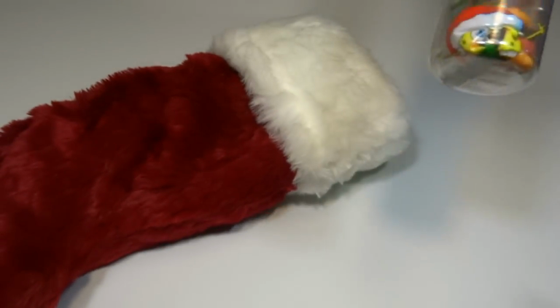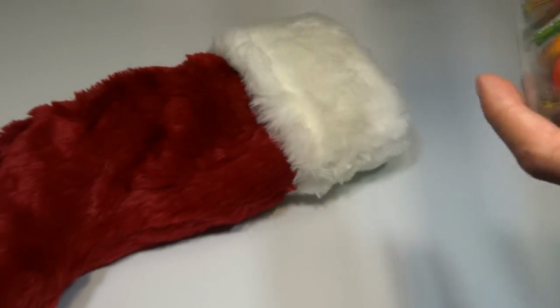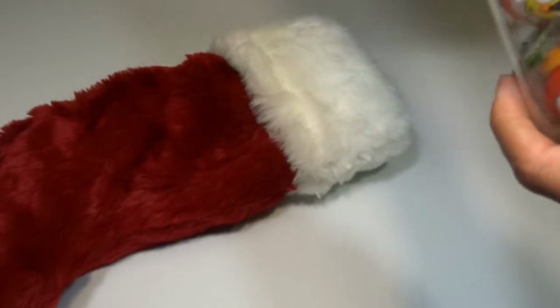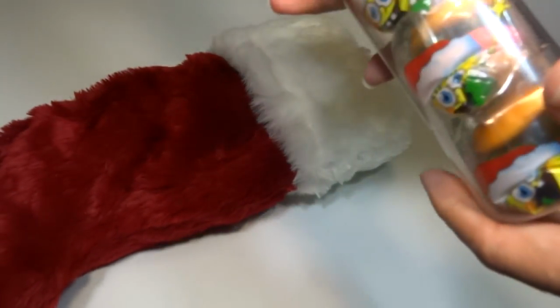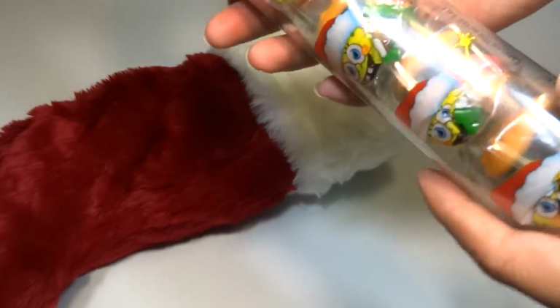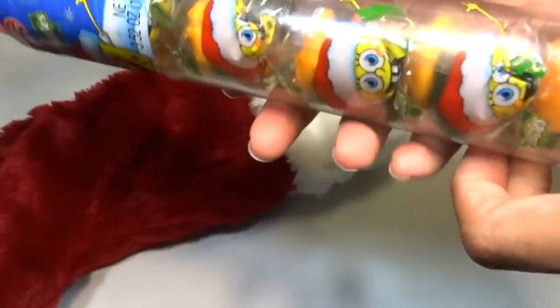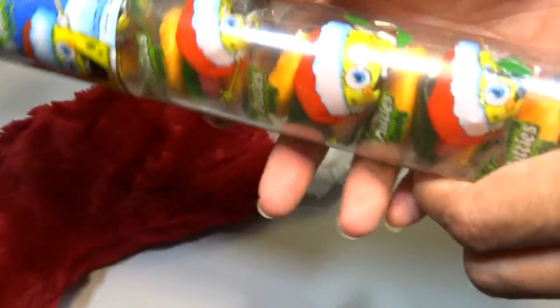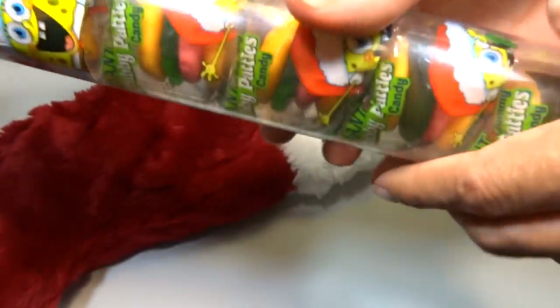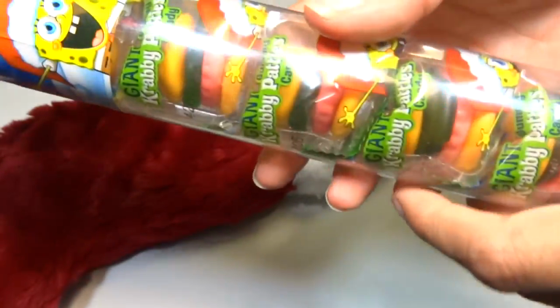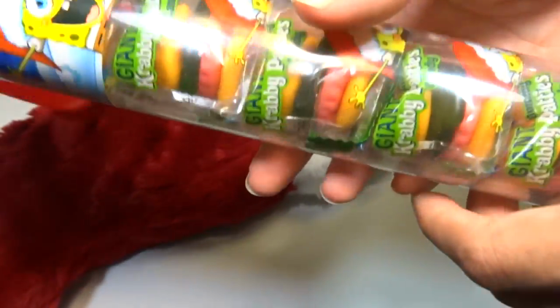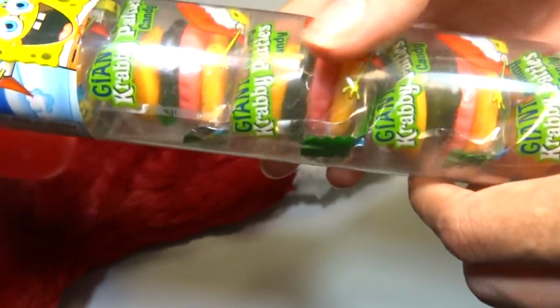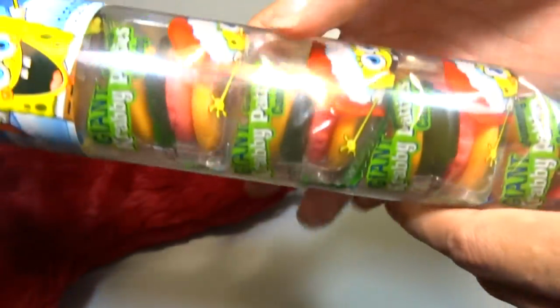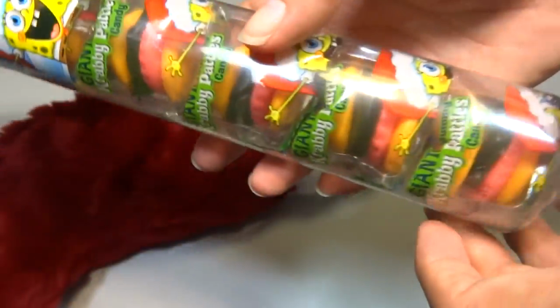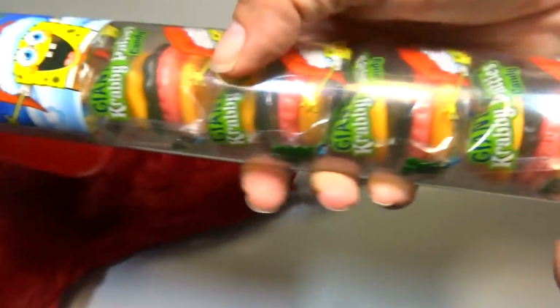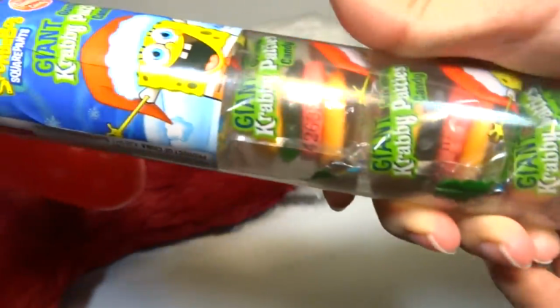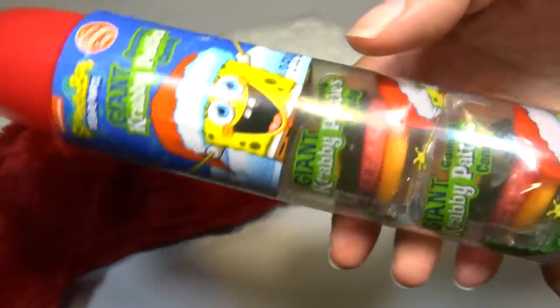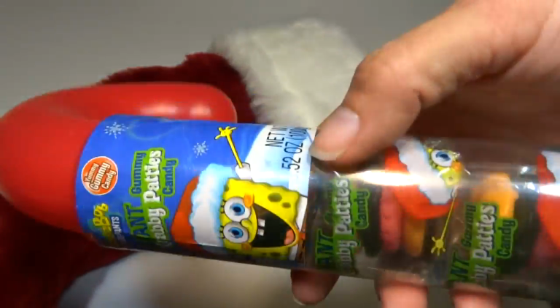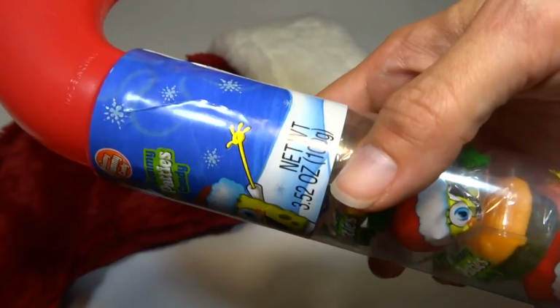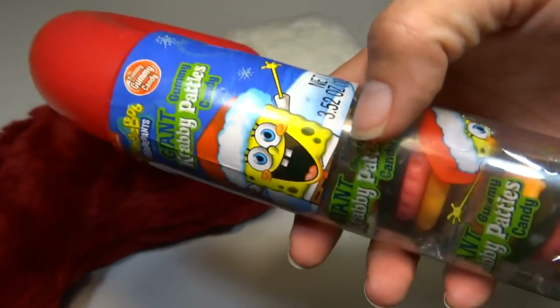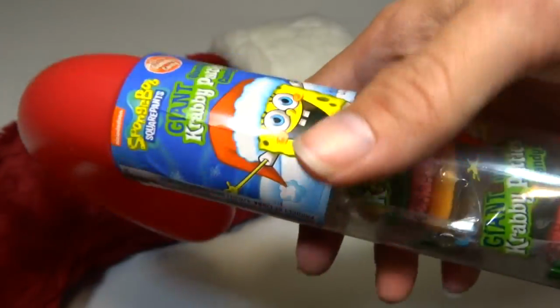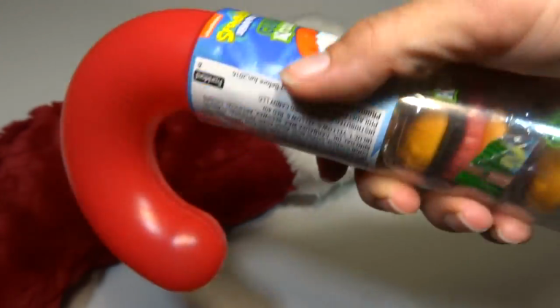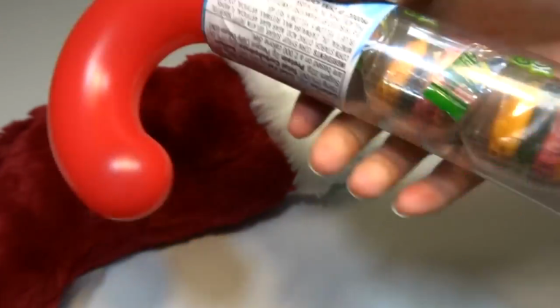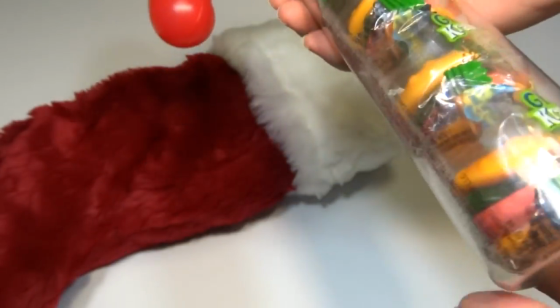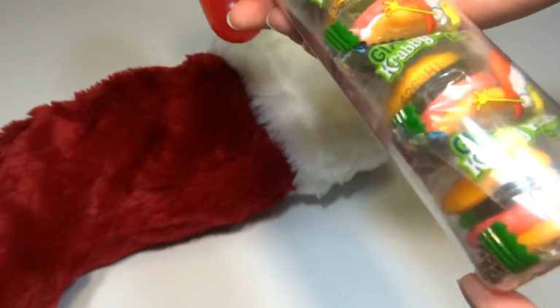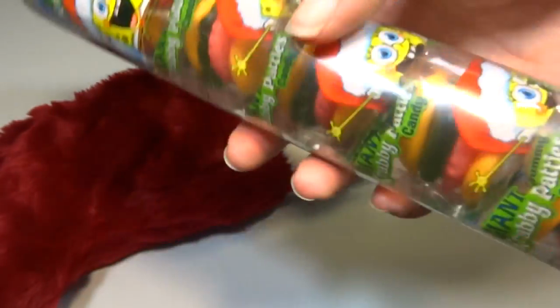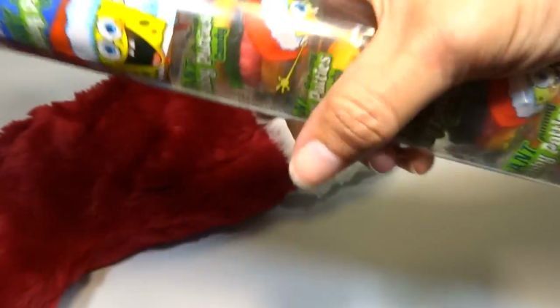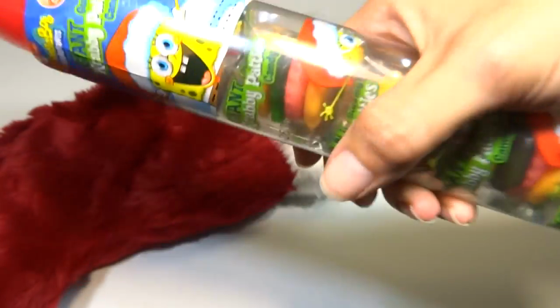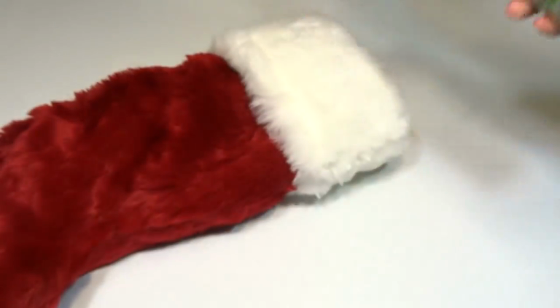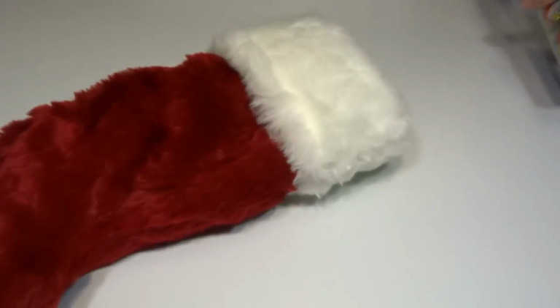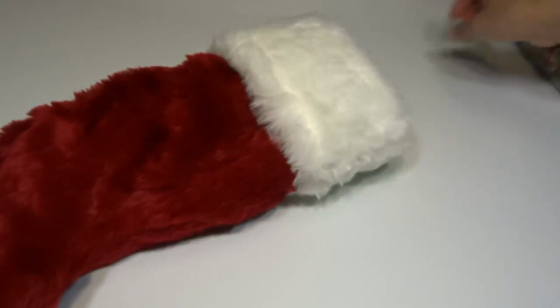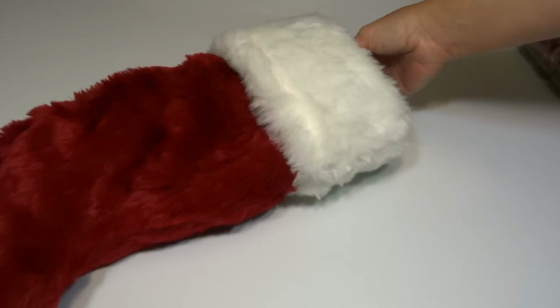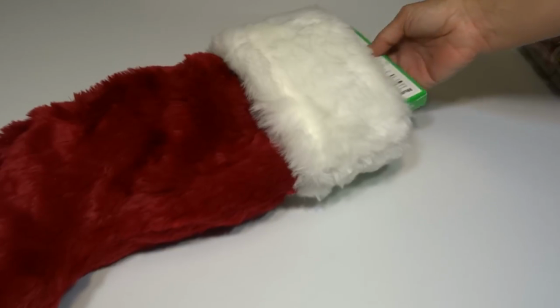Oh, these are Spongebob Krabby Patties. These are so good — I love these things. Look, it's got a Spongebob sticker. I love these things, they're super awesome. Really unique flavor and texture.